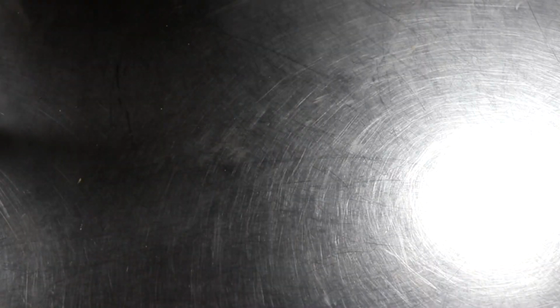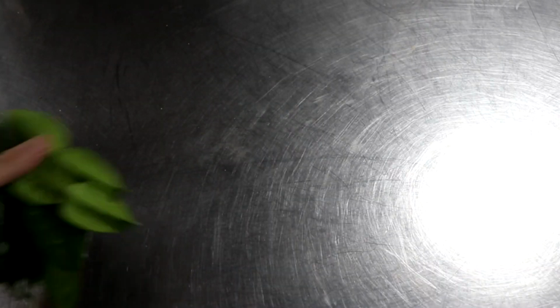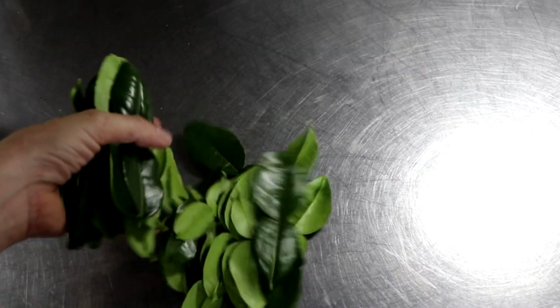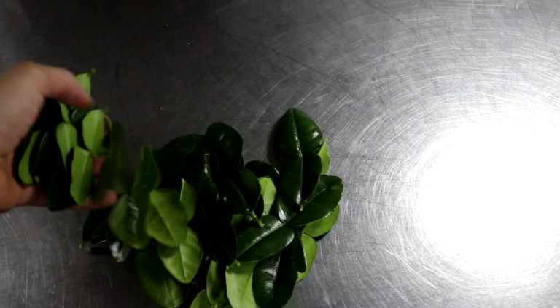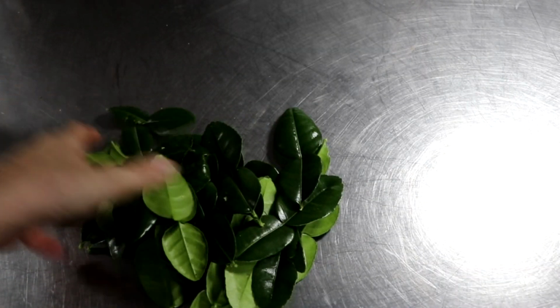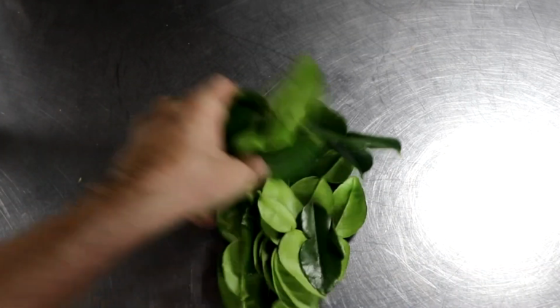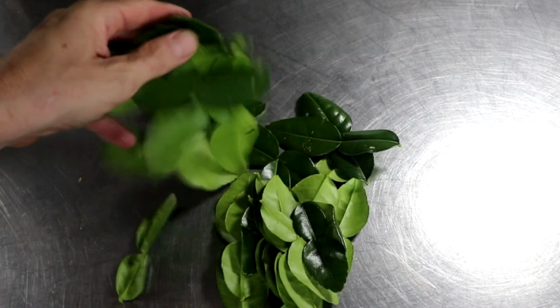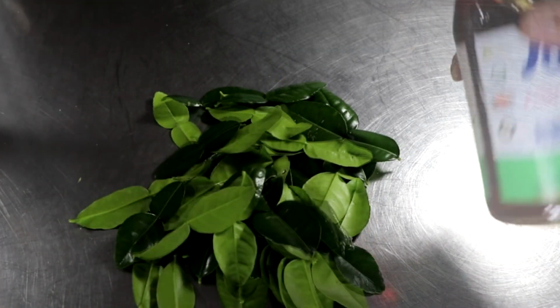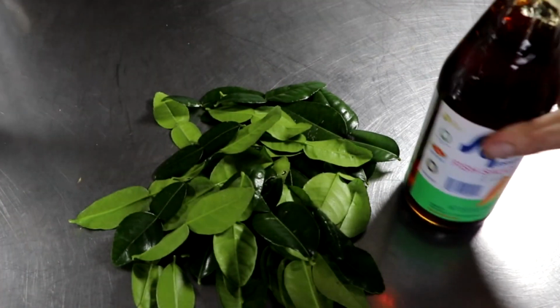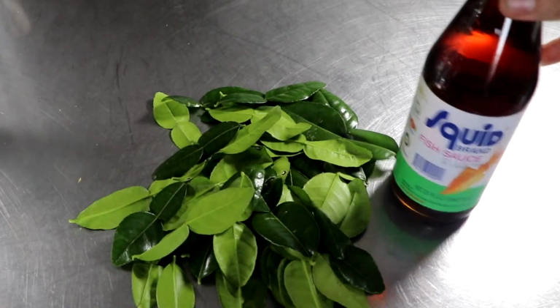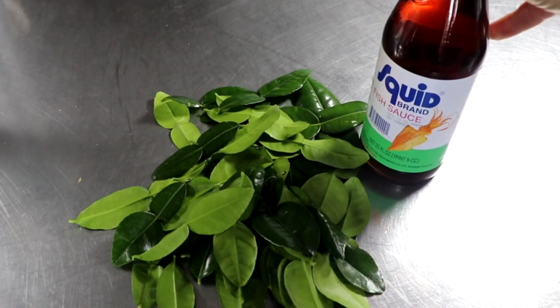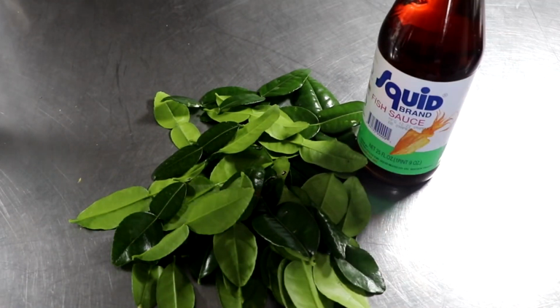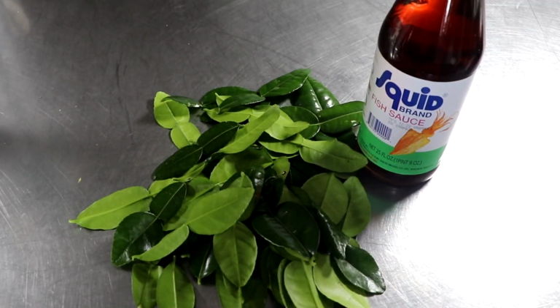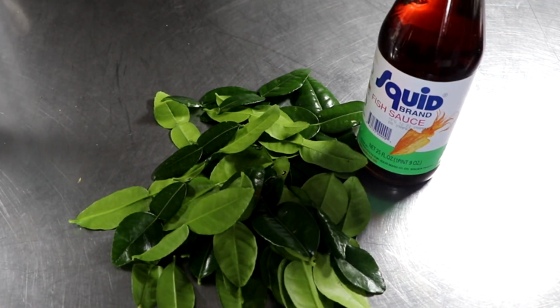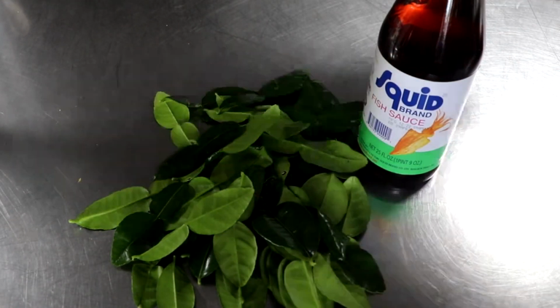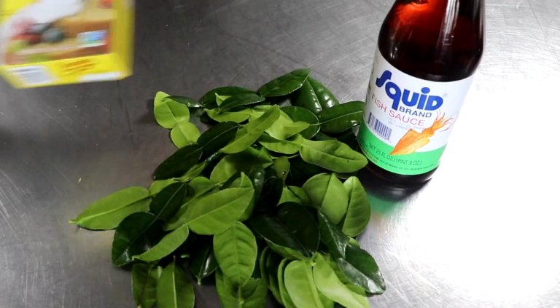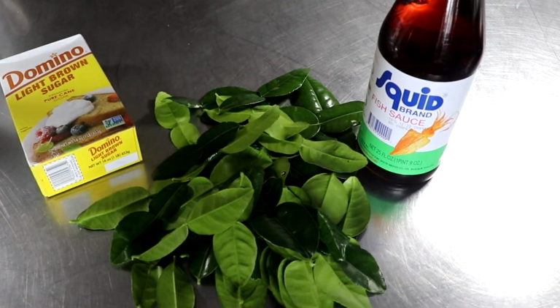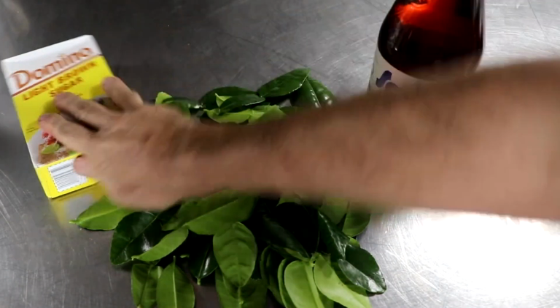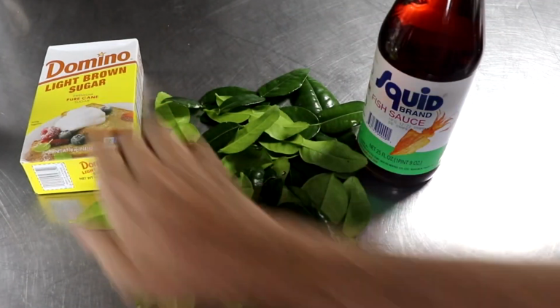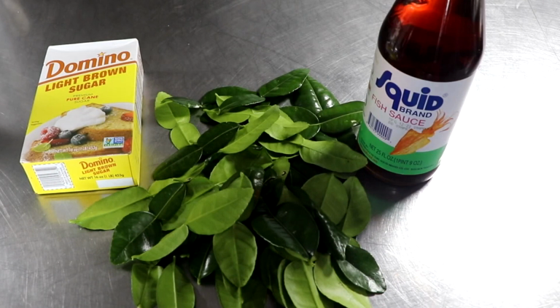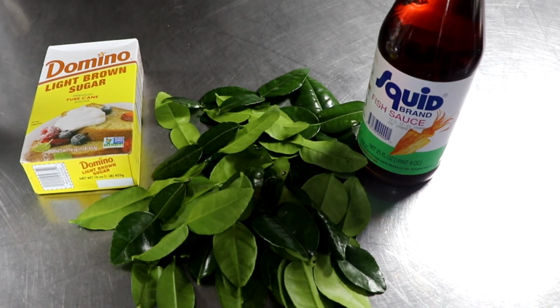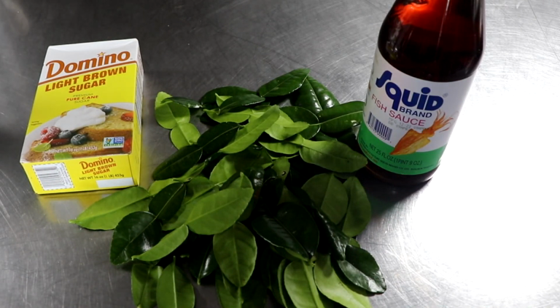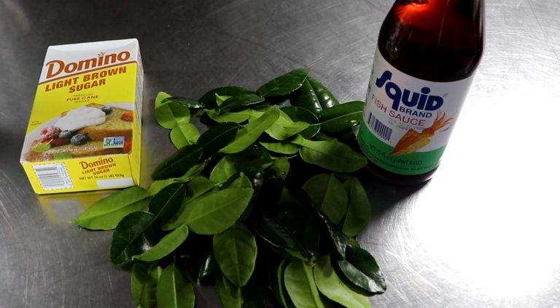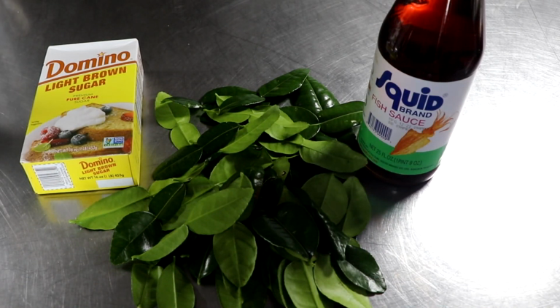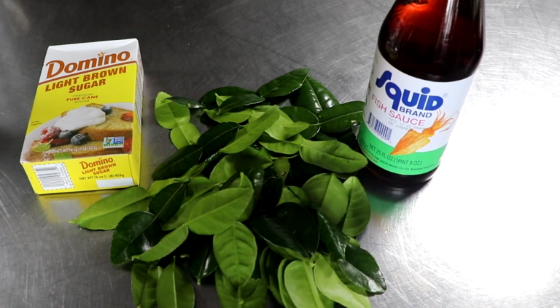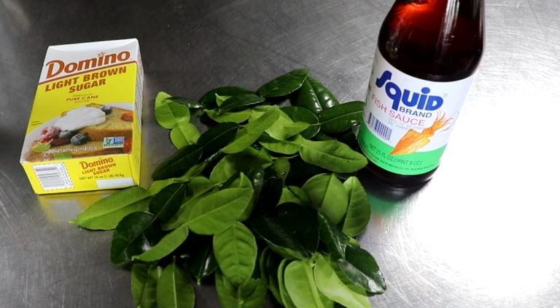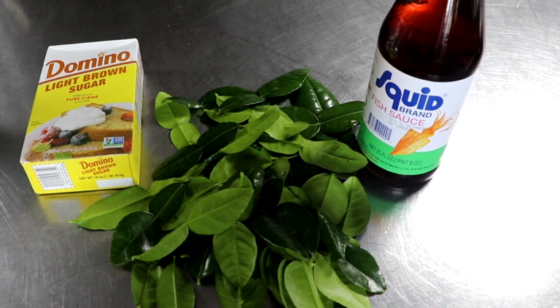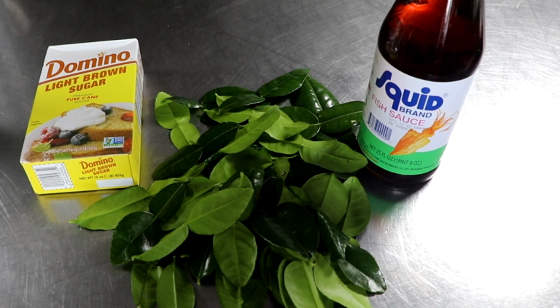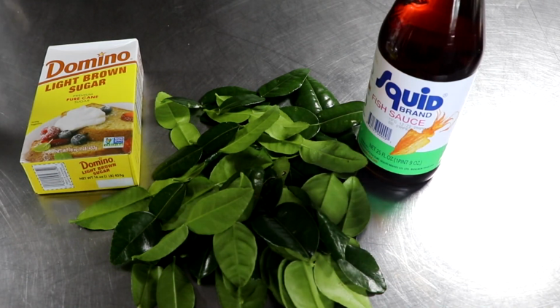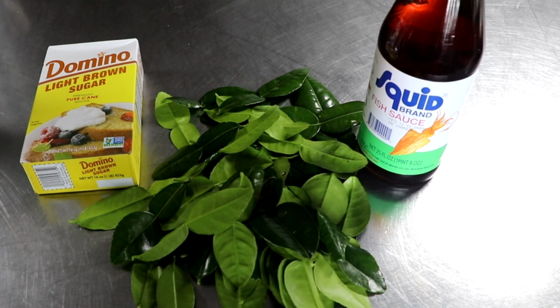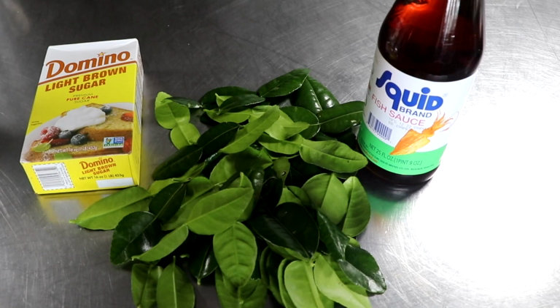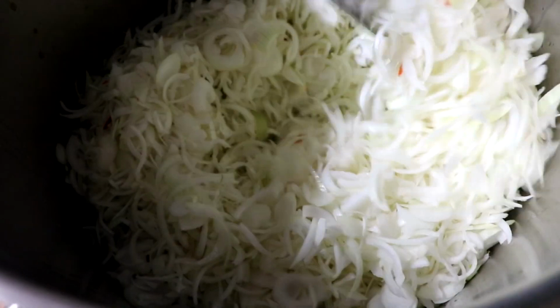Let me also show you a few other optional ingredients. In addition to the lime leaves, we have fish sauce, and then whether or not you're looking to keep this low carb, you could choose to add or omit the brown sugar. For this recipe, we're not going to add the brown sugar, but everything else is going to go into the pot.